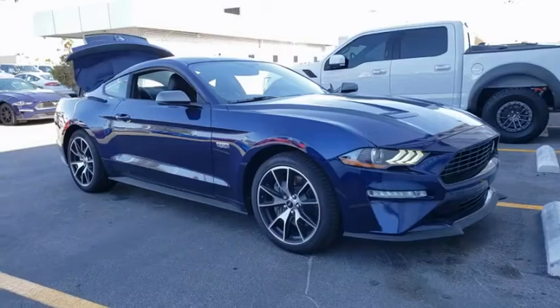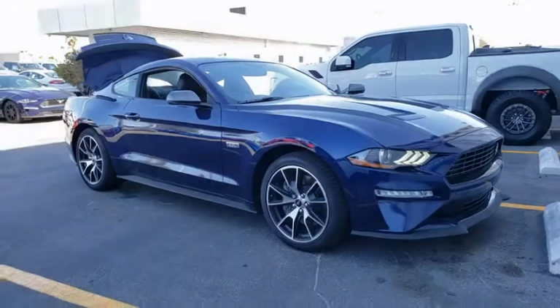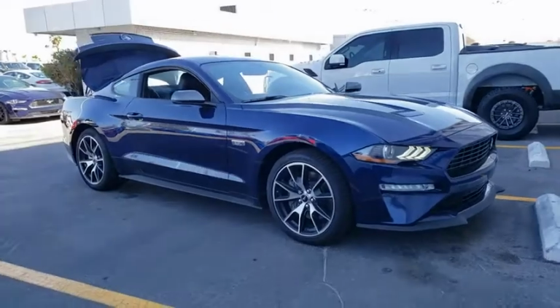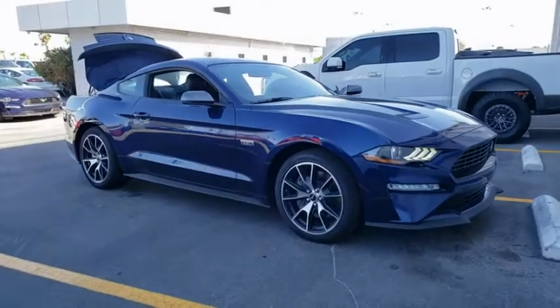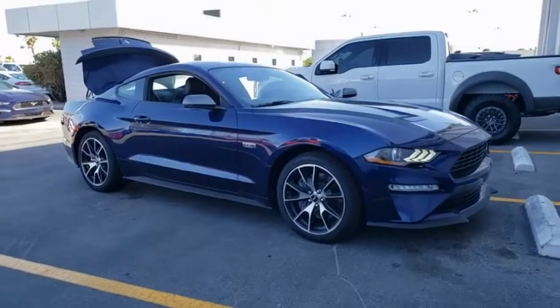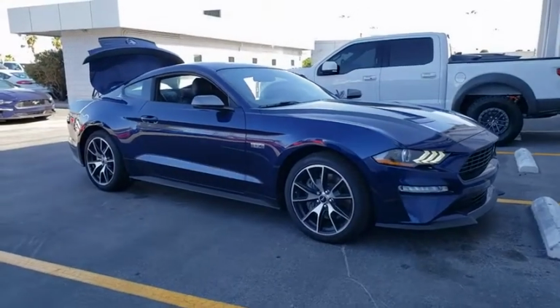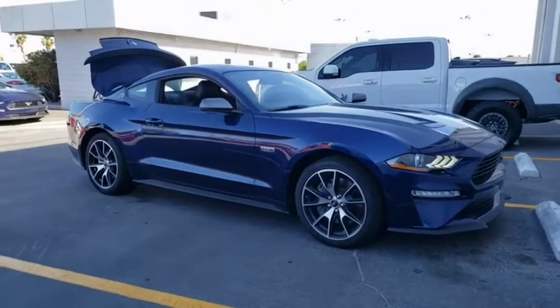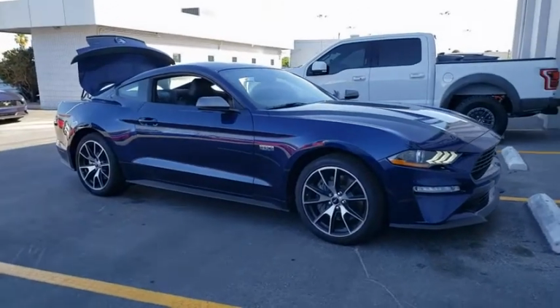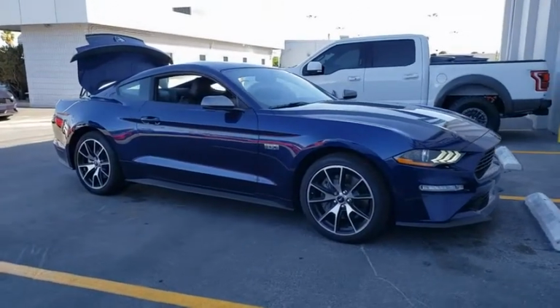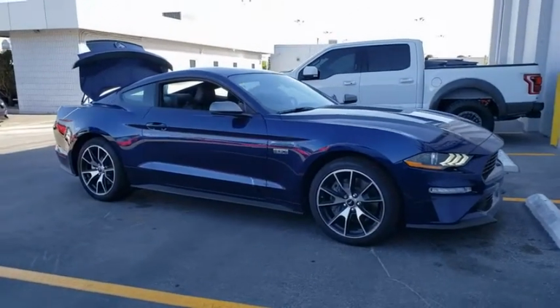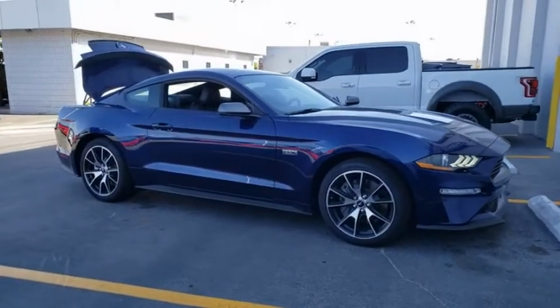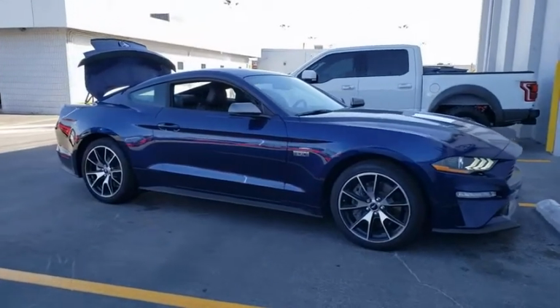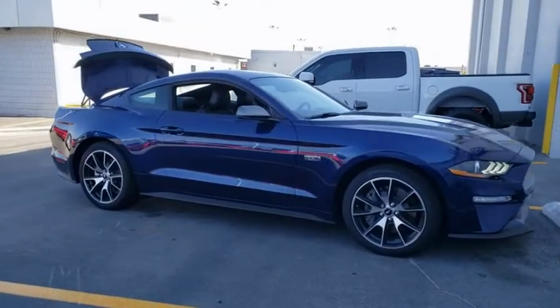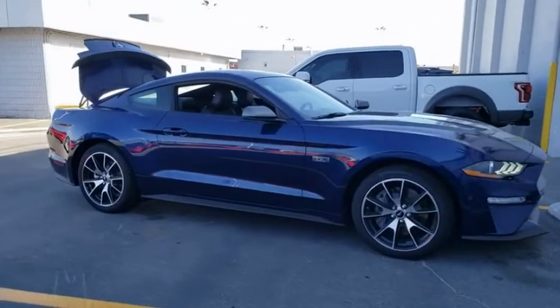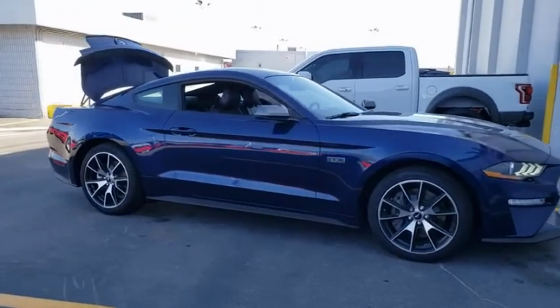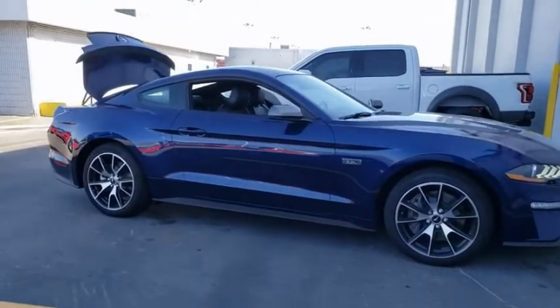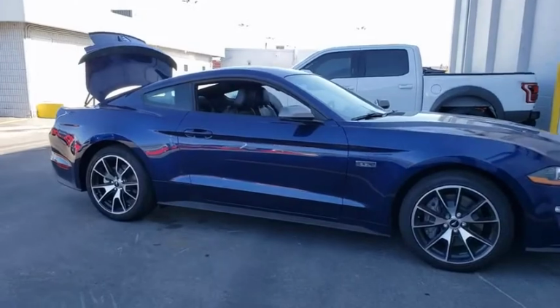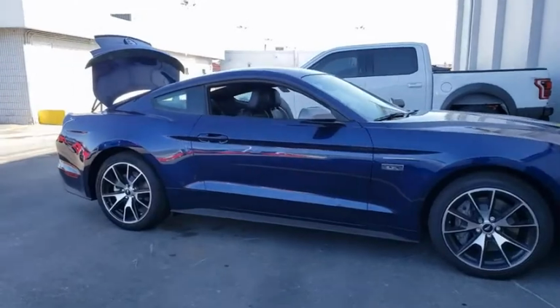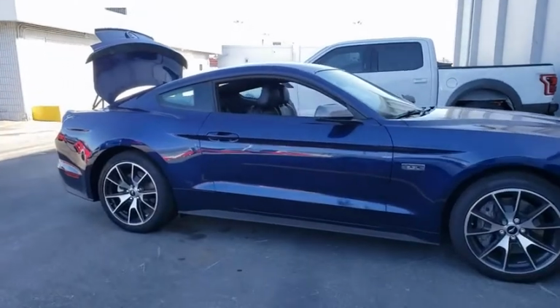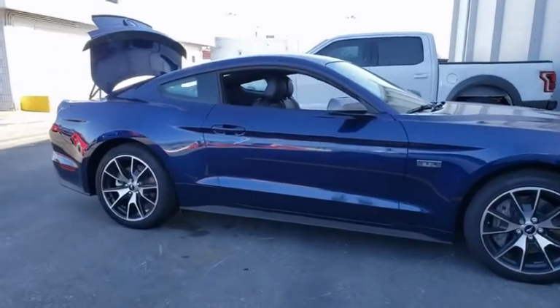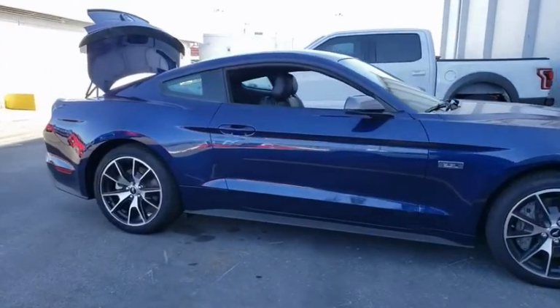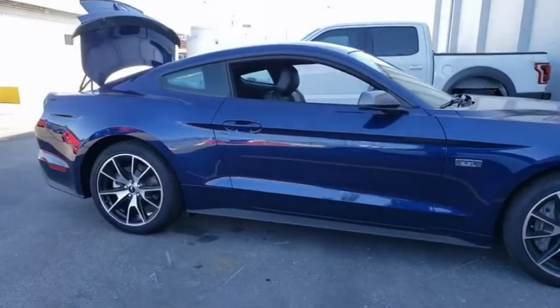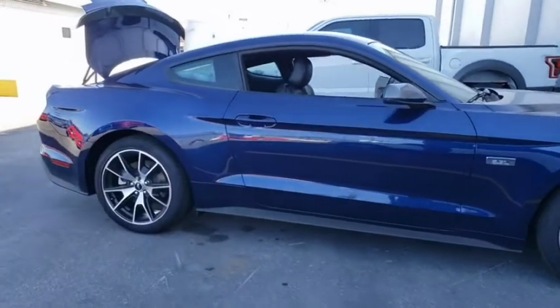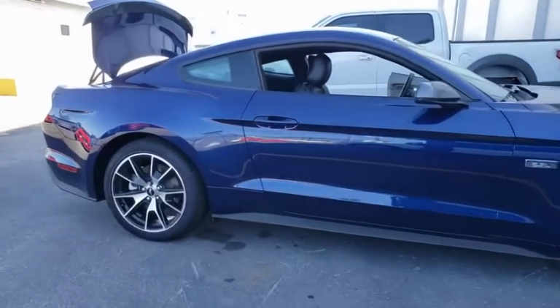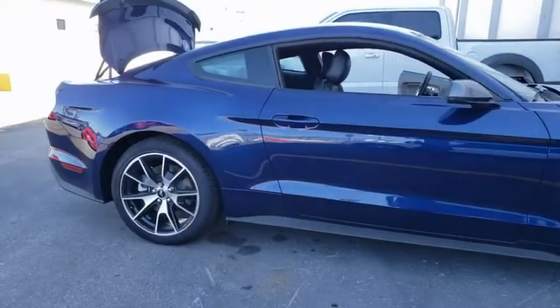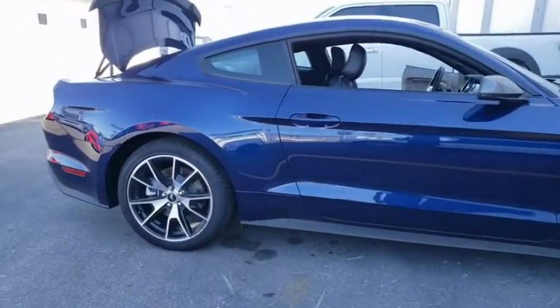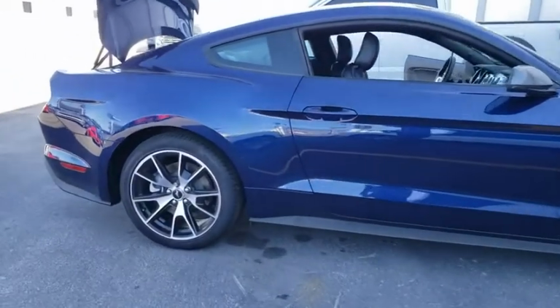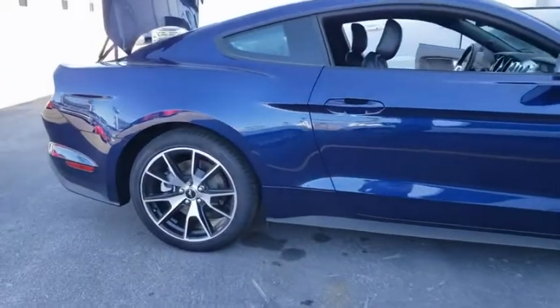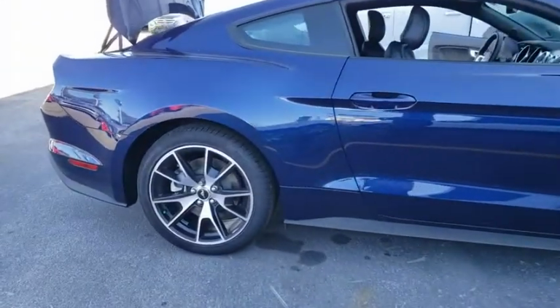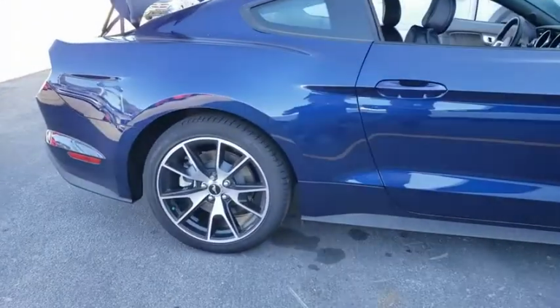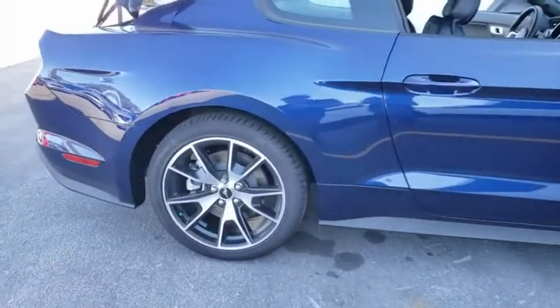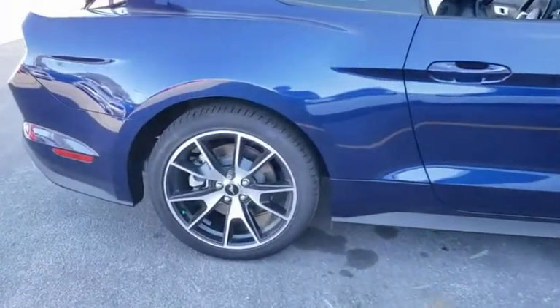Looking for the right vehicle? Check out the 2020 Ford Mustang. The Mustang is race-worthy and ready for the track. This vehicle has less than 200 miles.